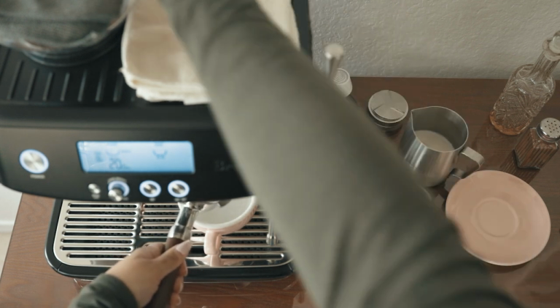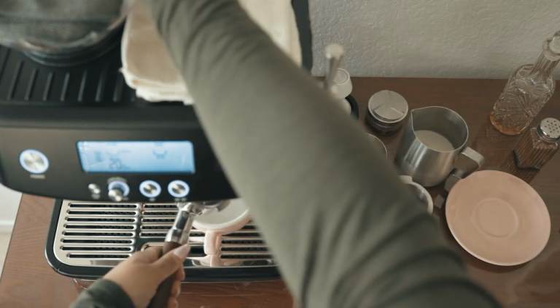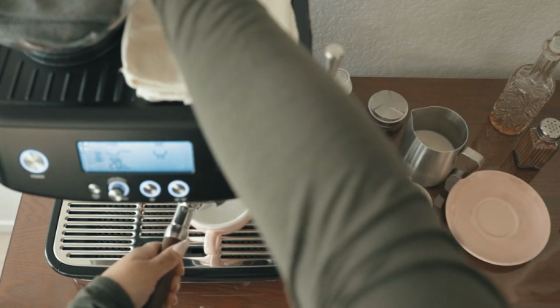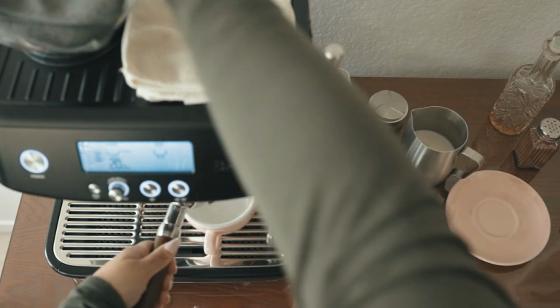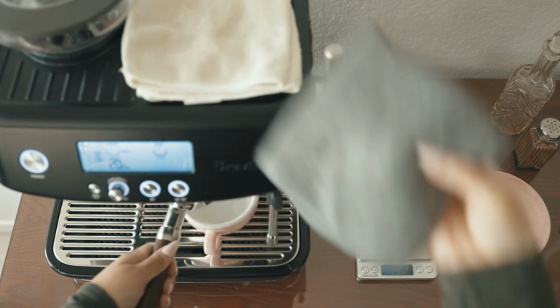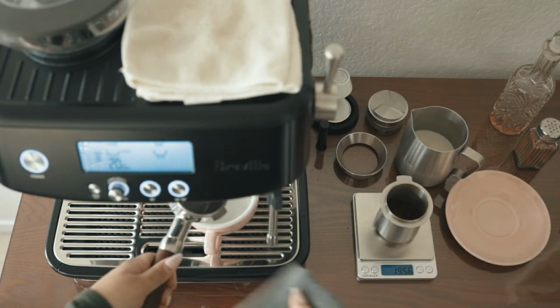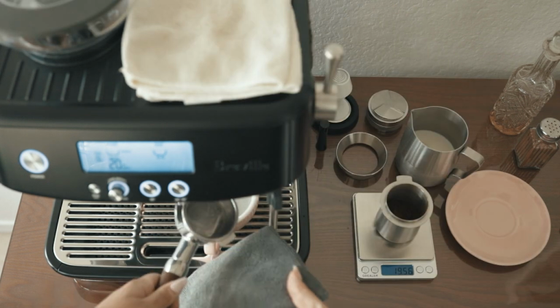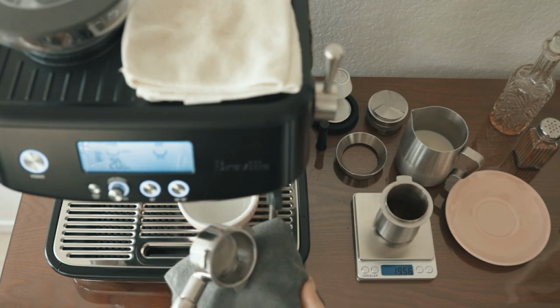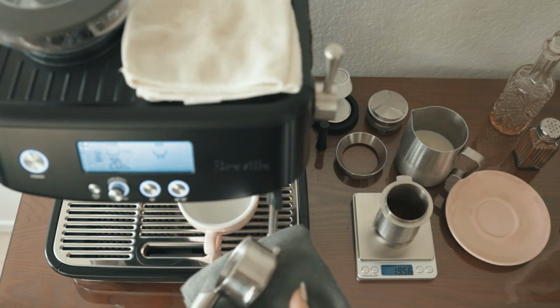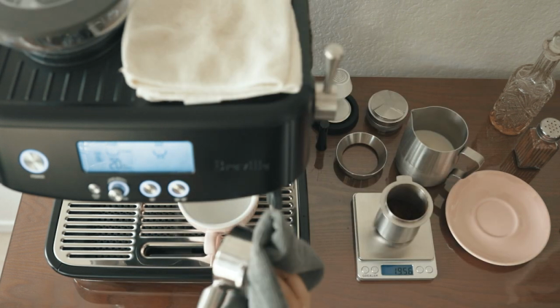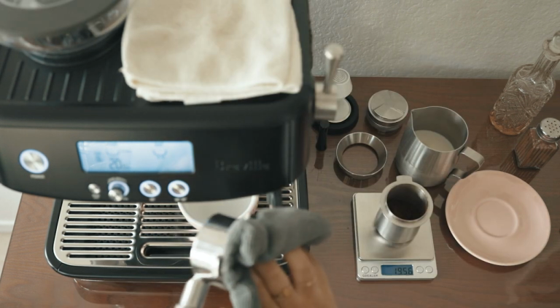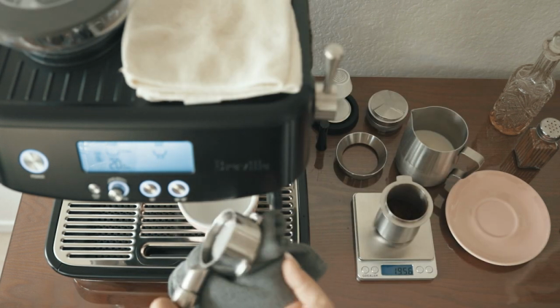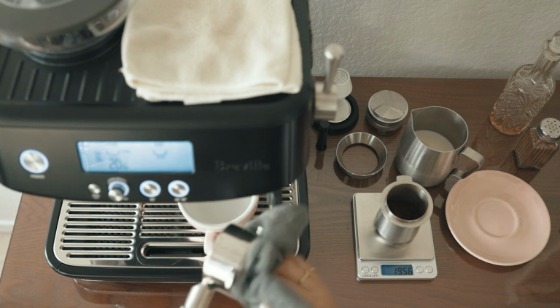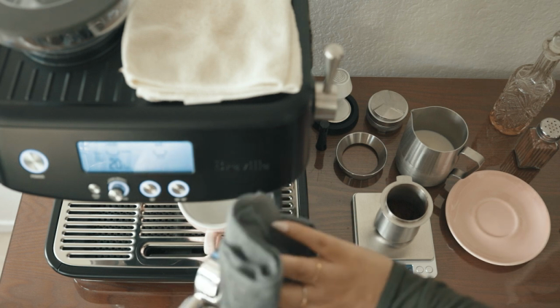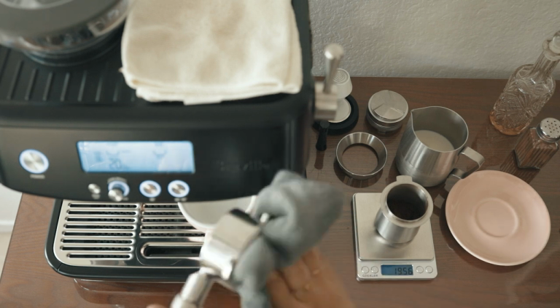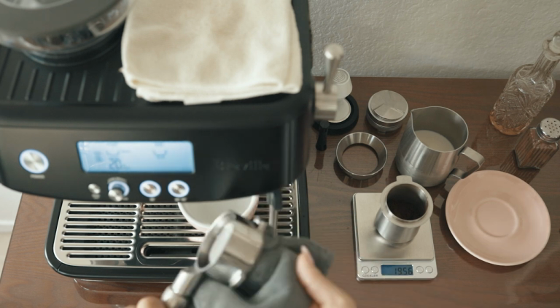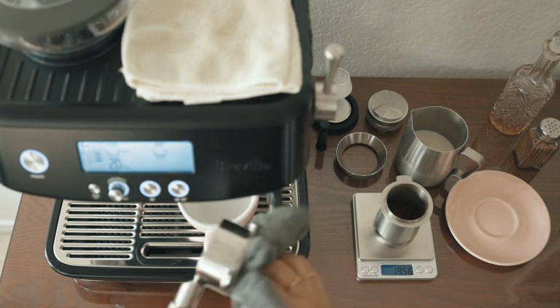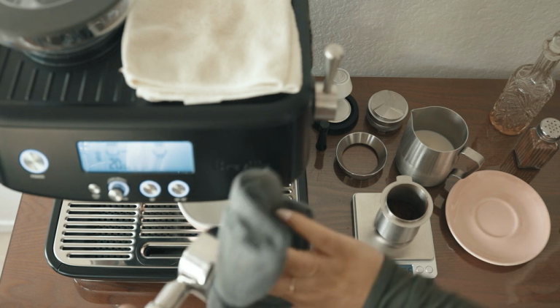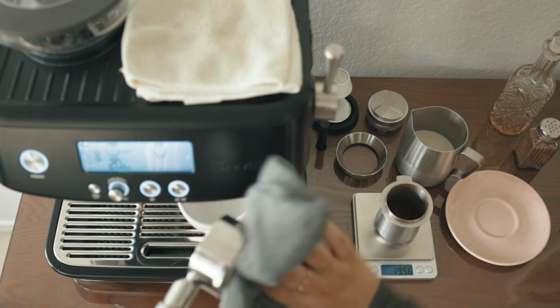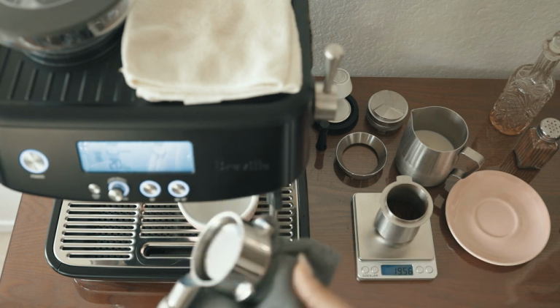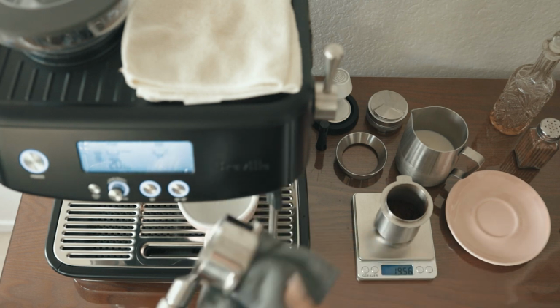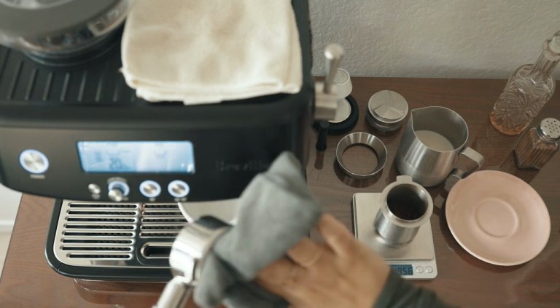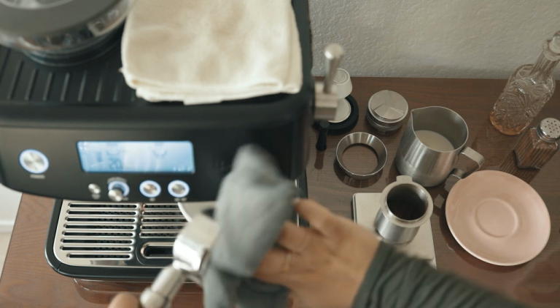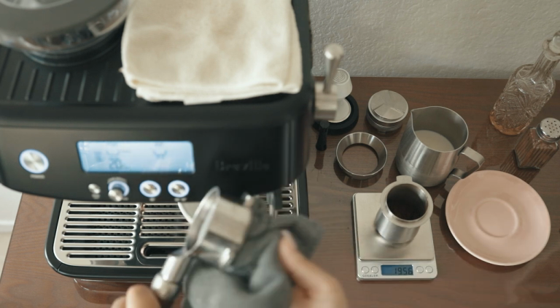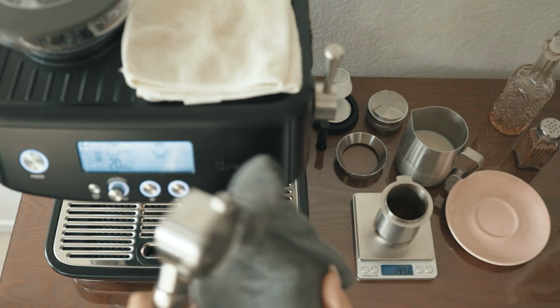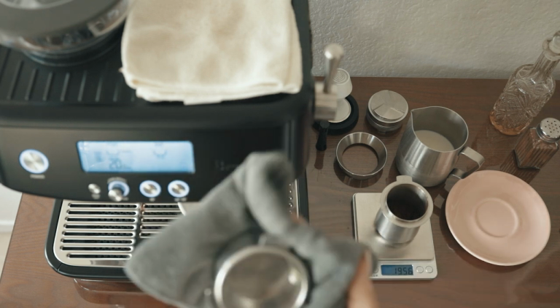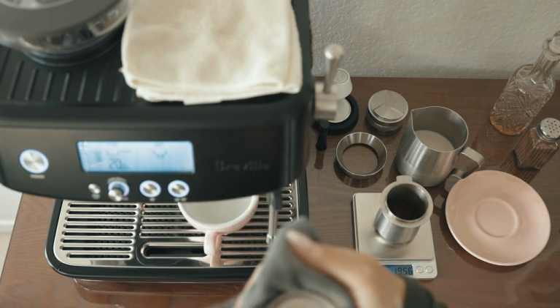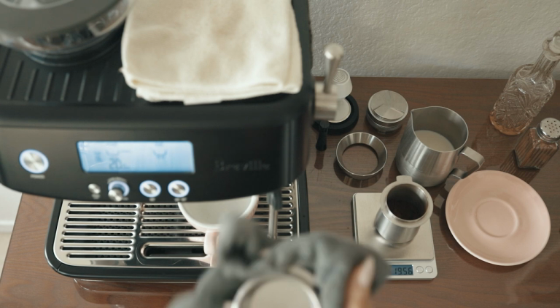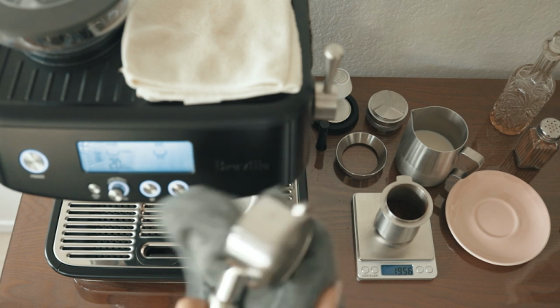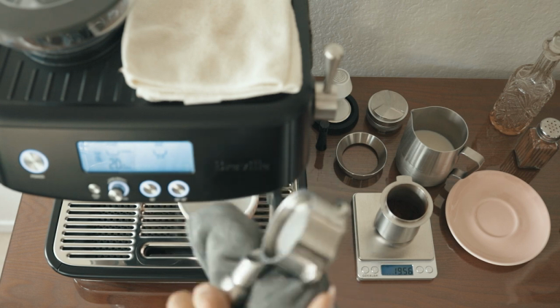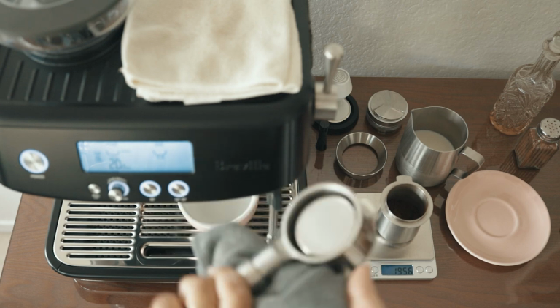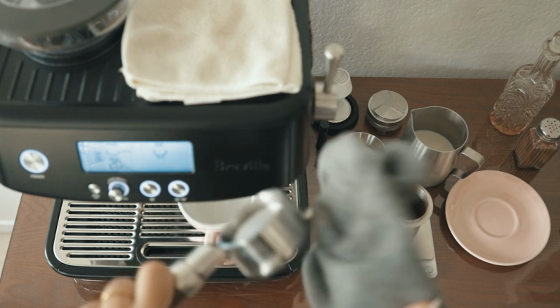Then I take the portafilter out and dry it off using a dry towel that I only use for cleaning the drip tray and portafilter. Your portafilter should be warm and dry before transferring the grinds.